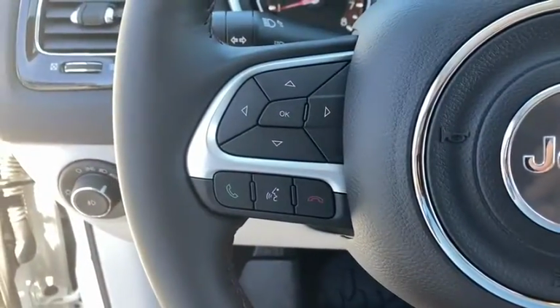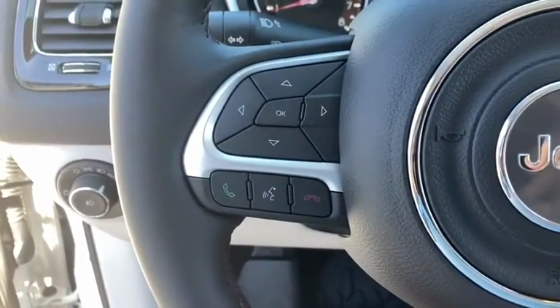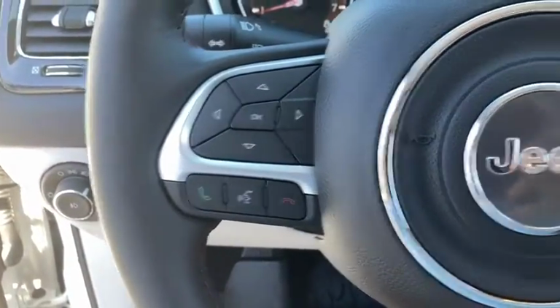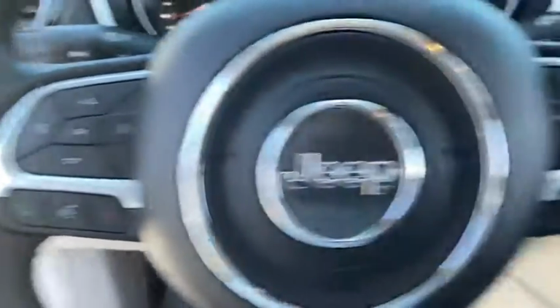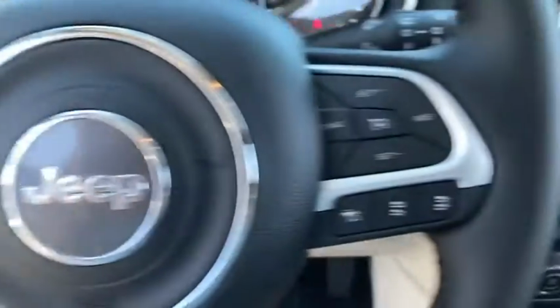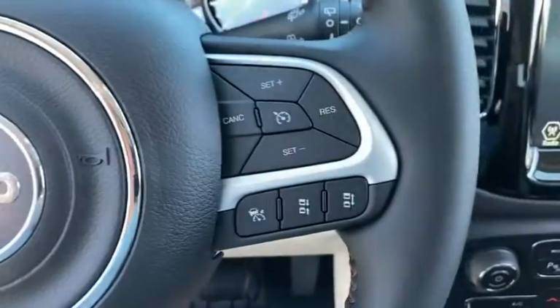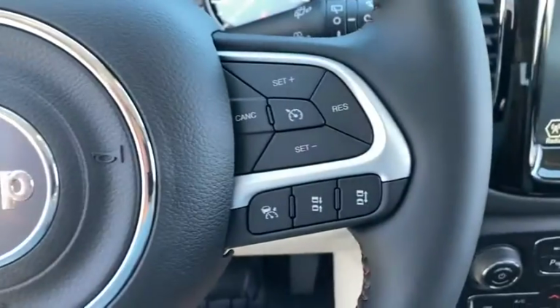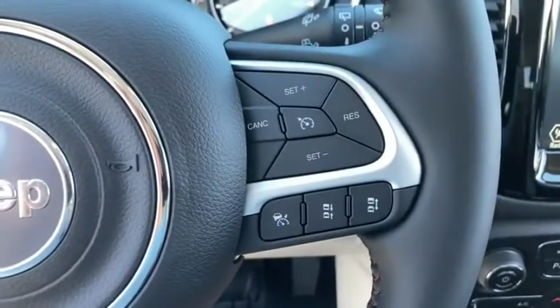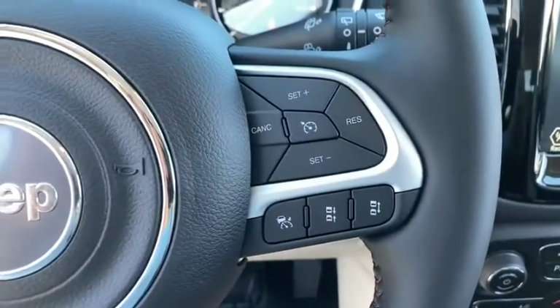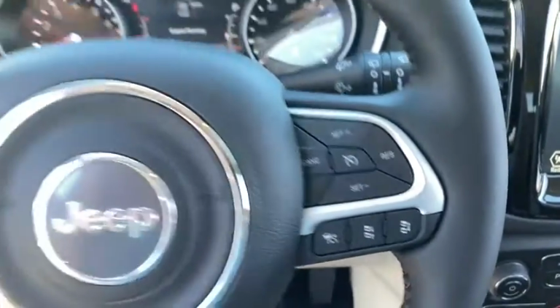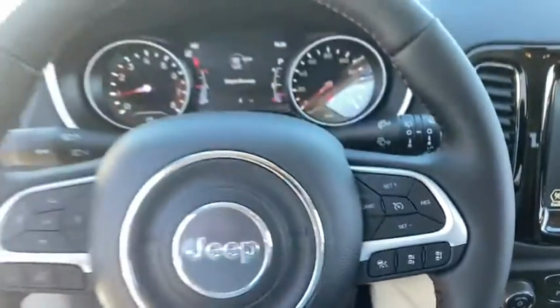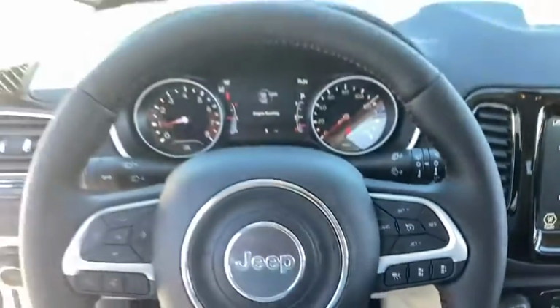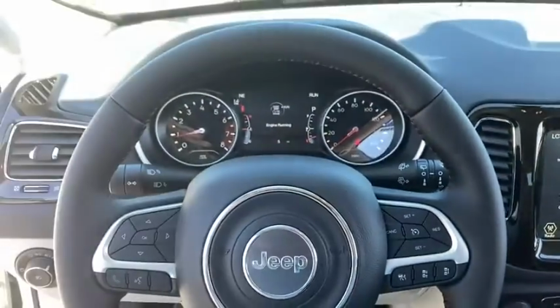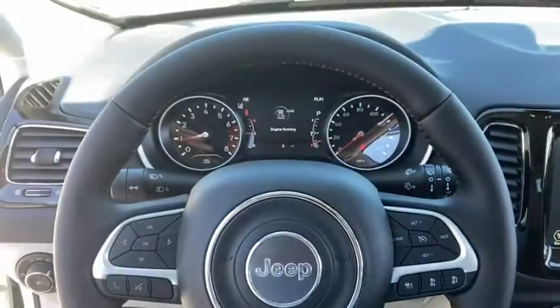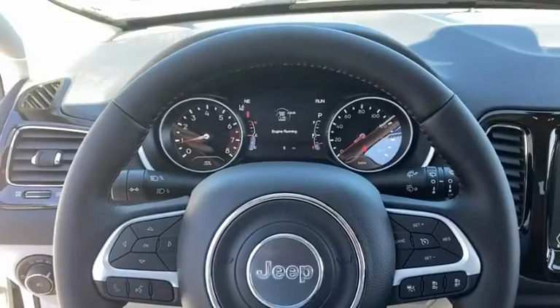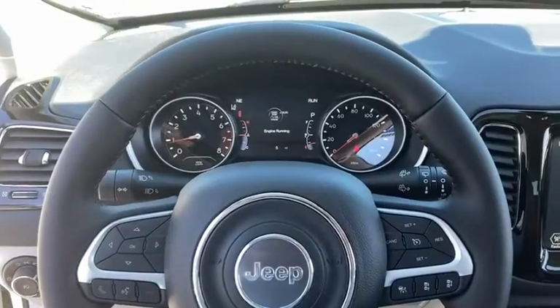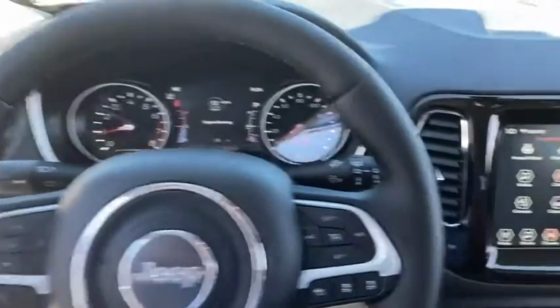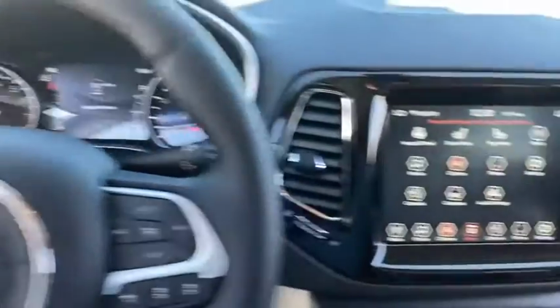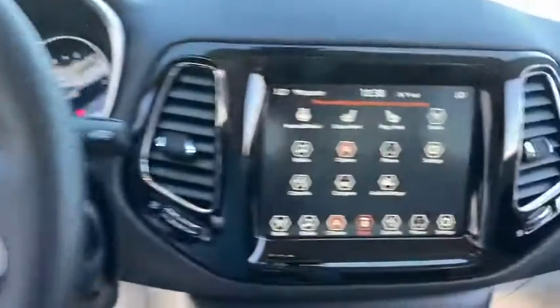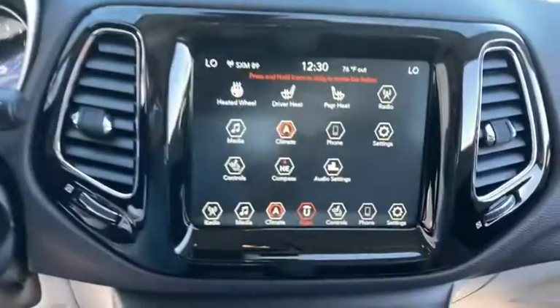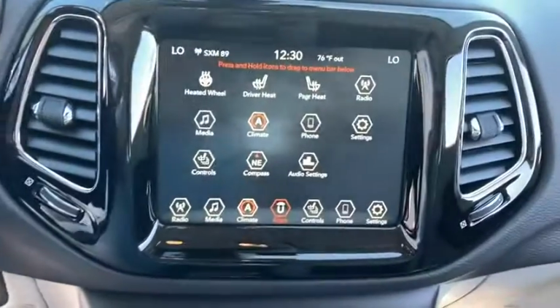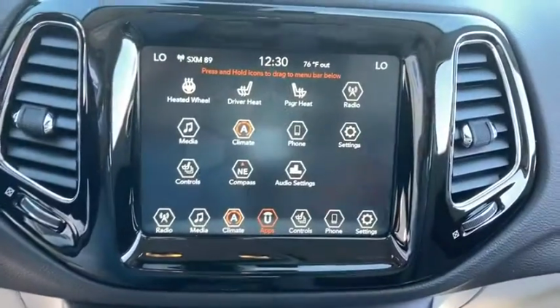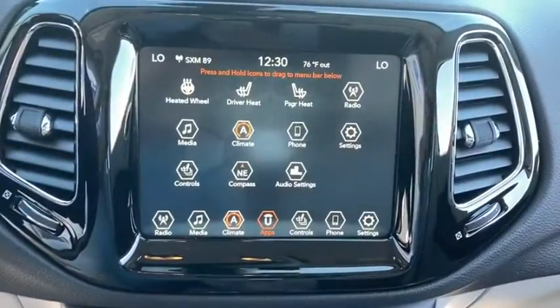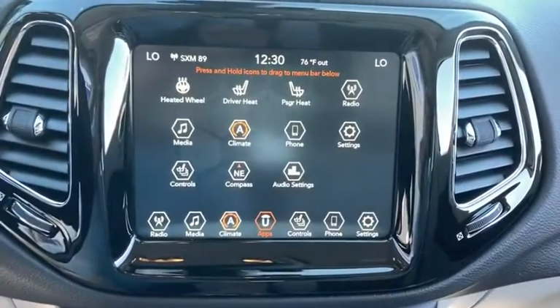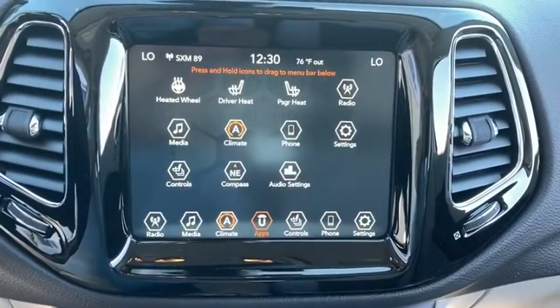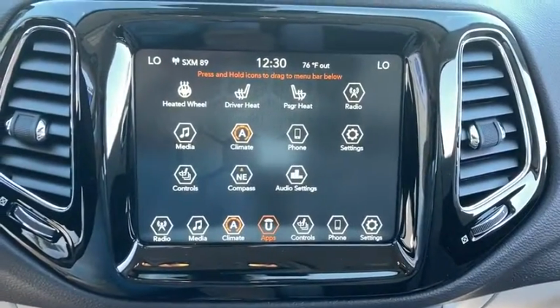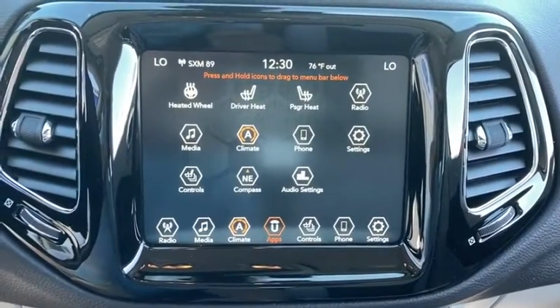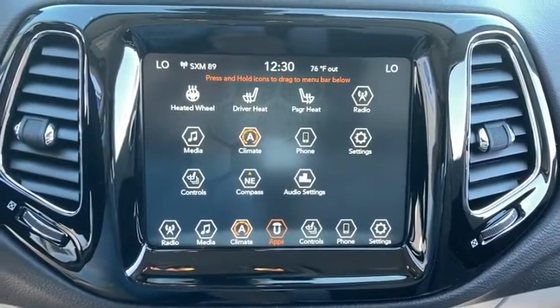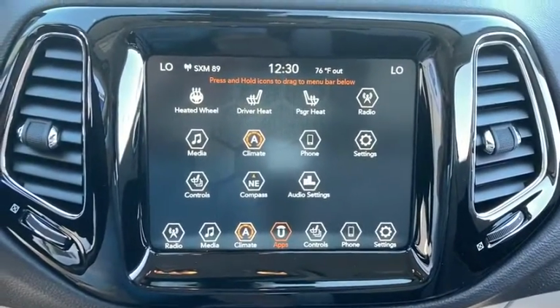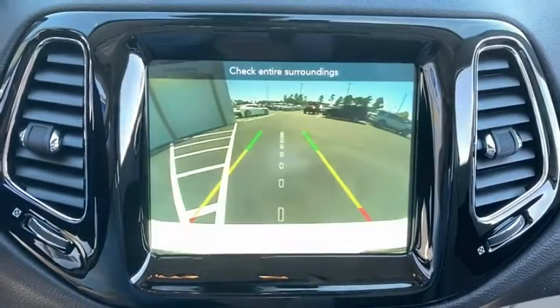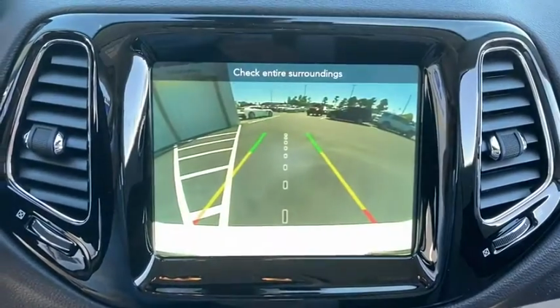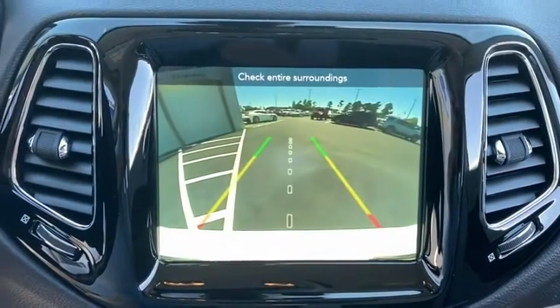Rear window defroster, compass, trip computer, security system, overhead console, tachometer, panic alarm, and remote keyless entry.